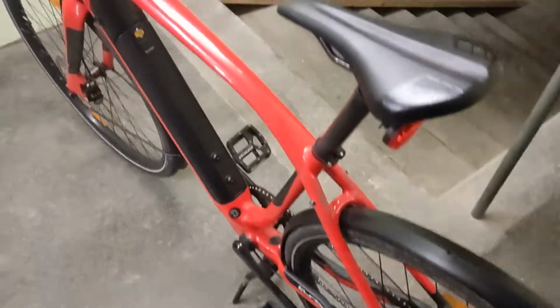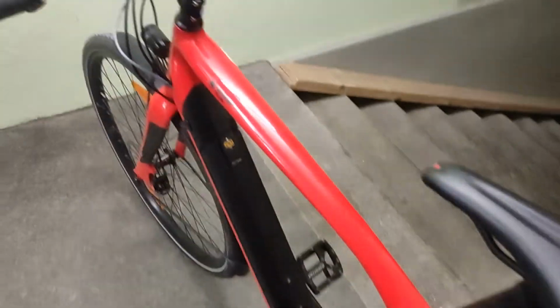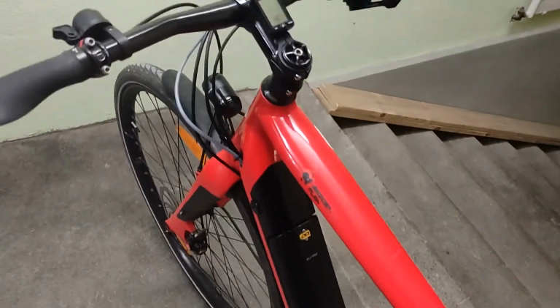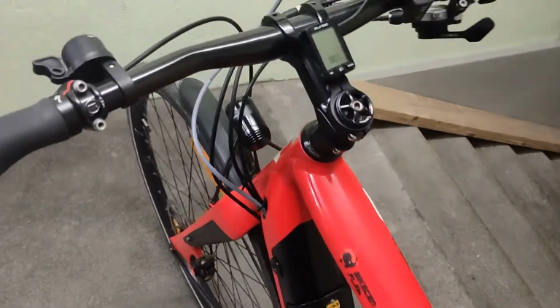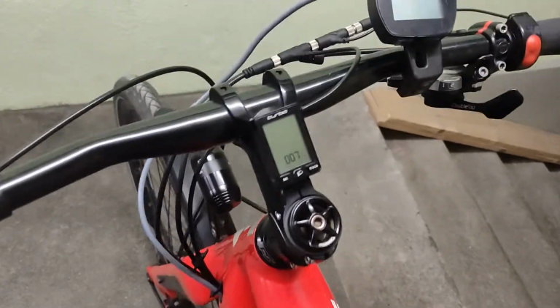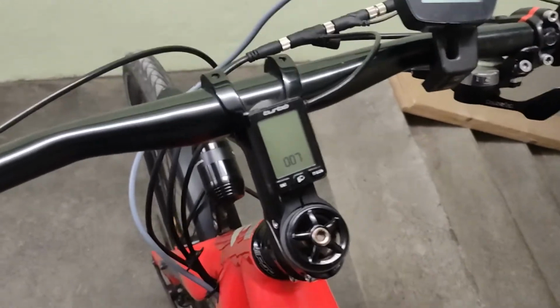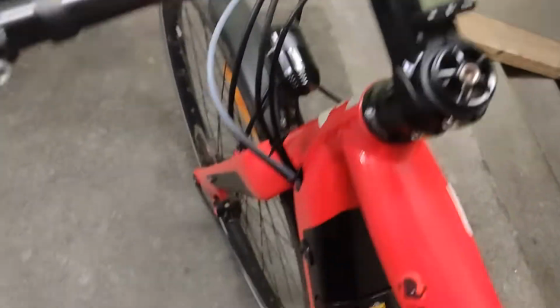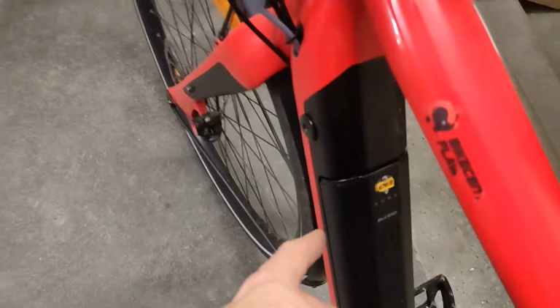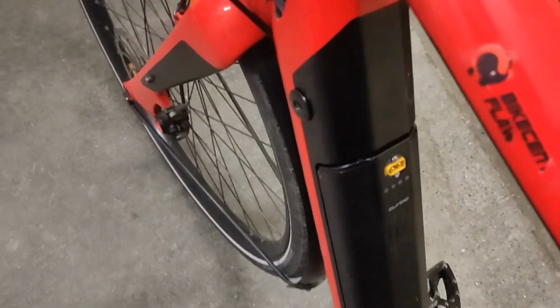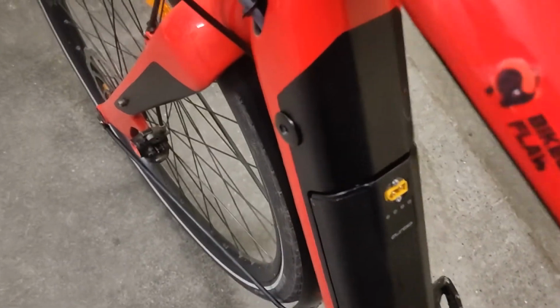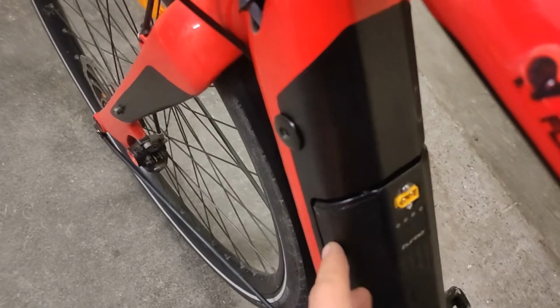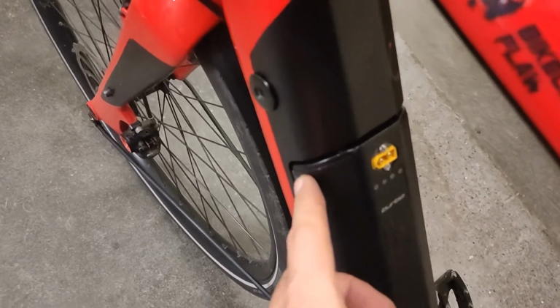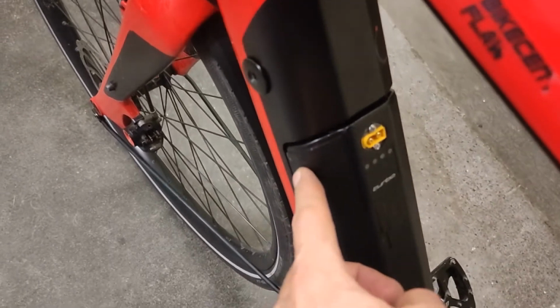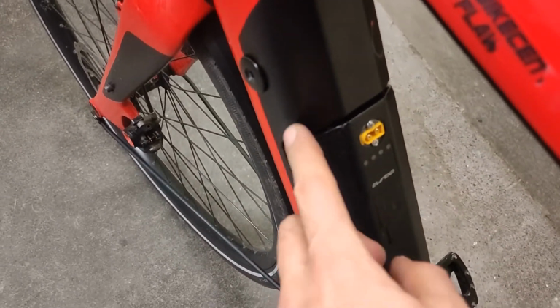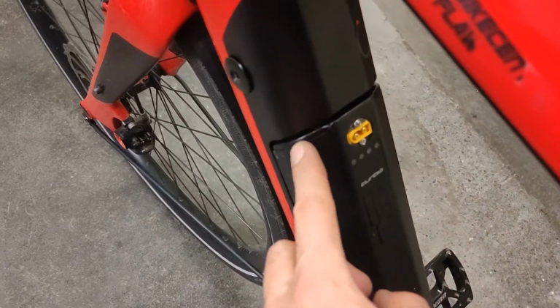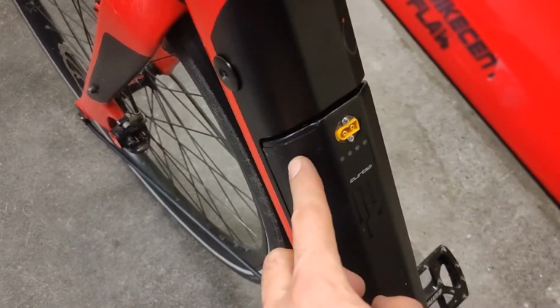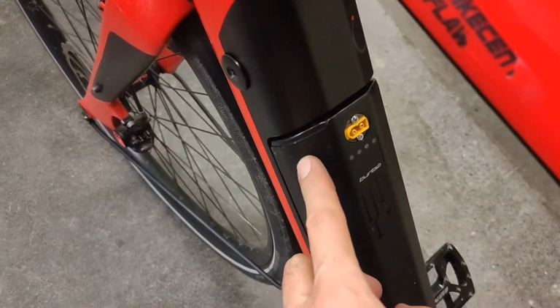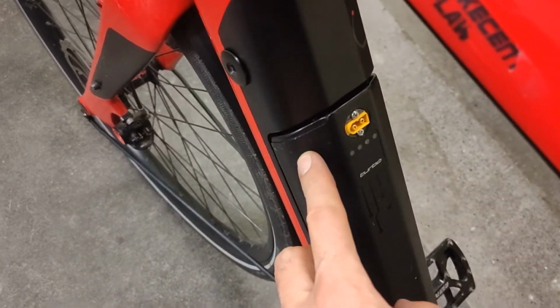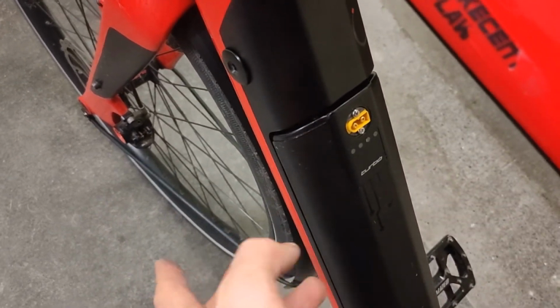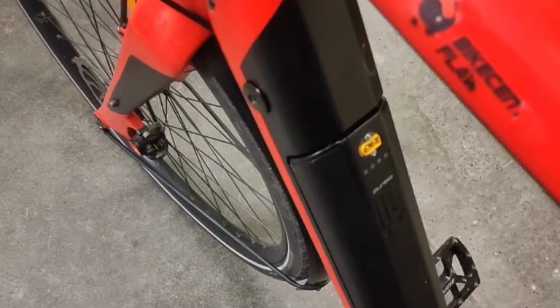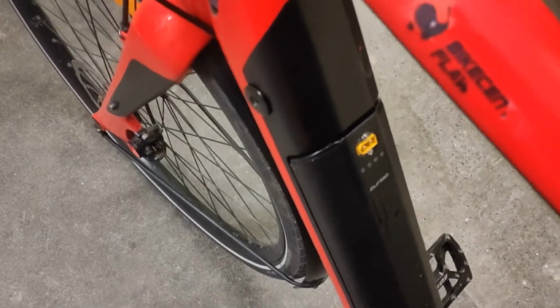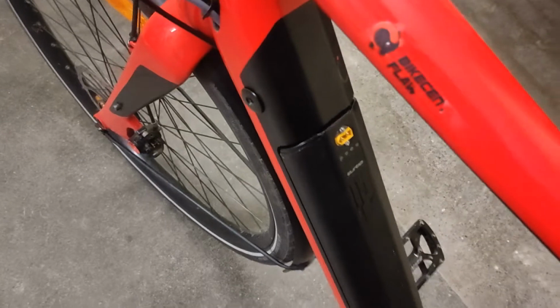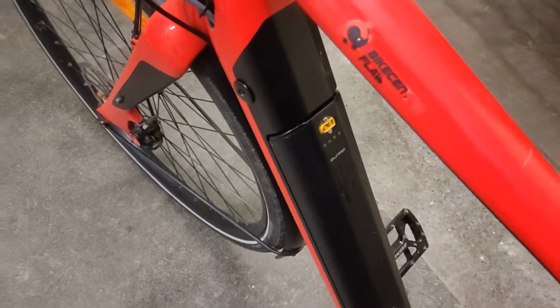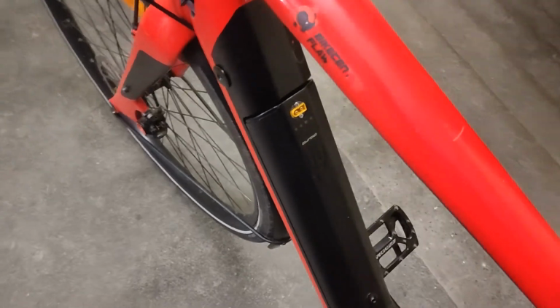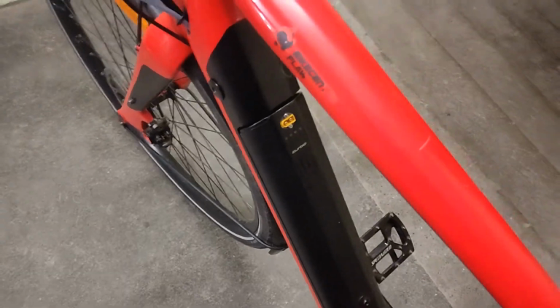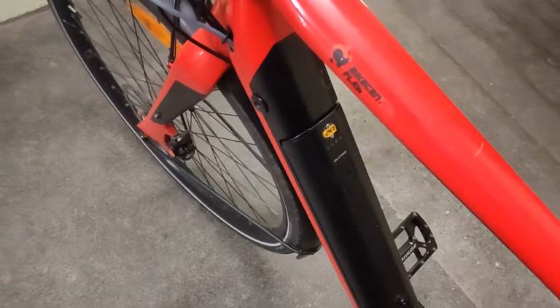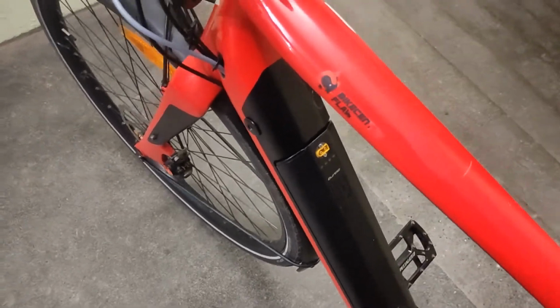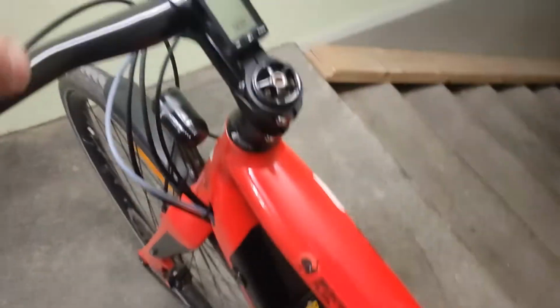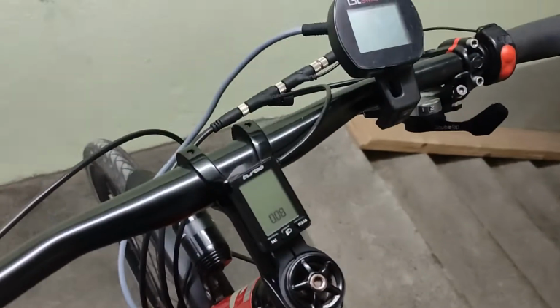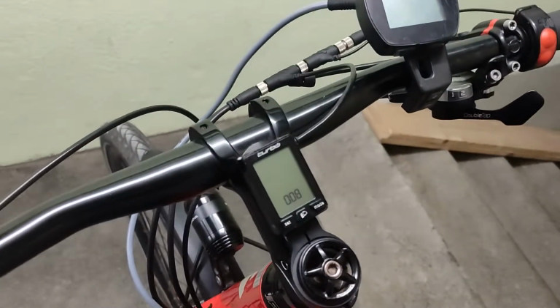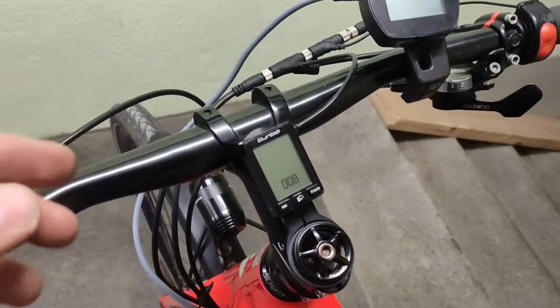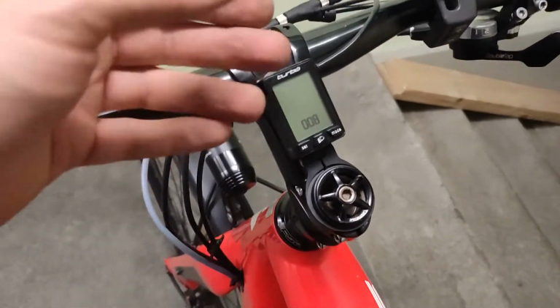The turbo battery is finished with the aftermarket plug and I will test it. Finally the bike has been finished. This is the aftermarket battery I showed you the building process for.